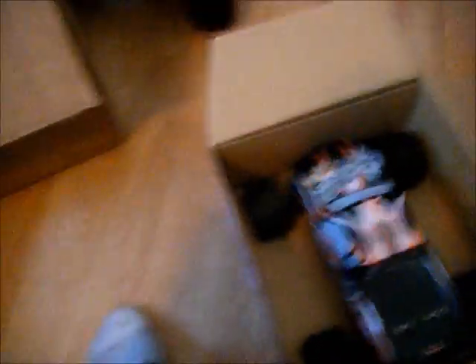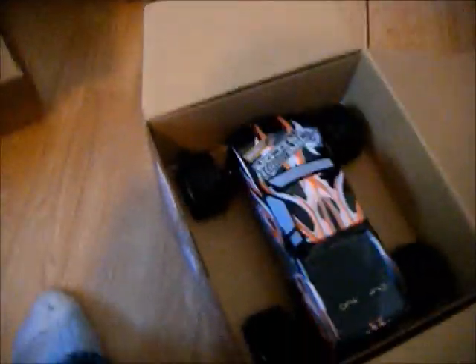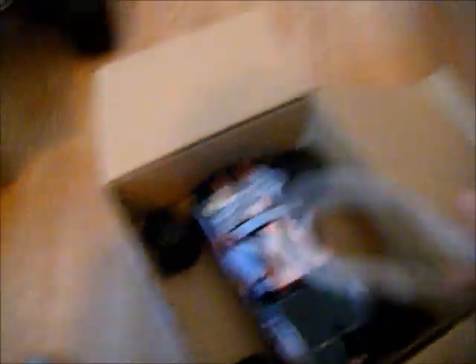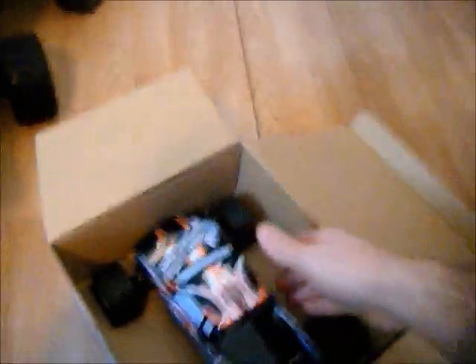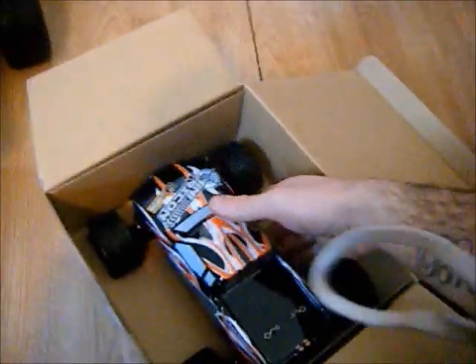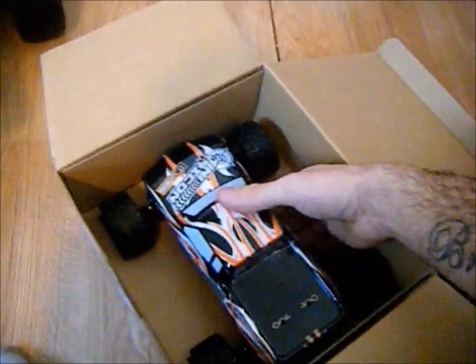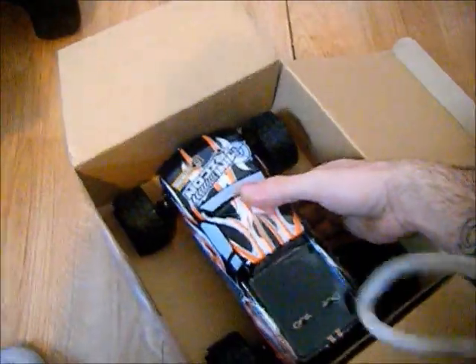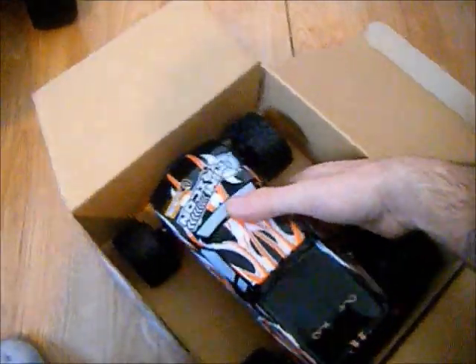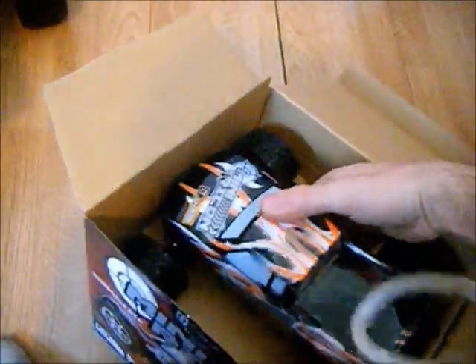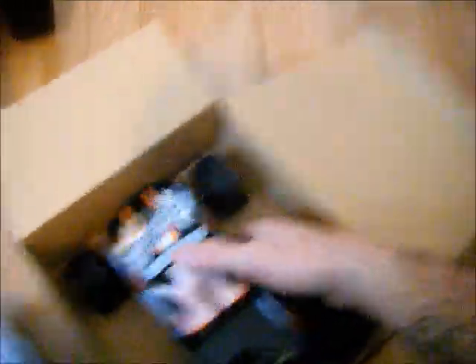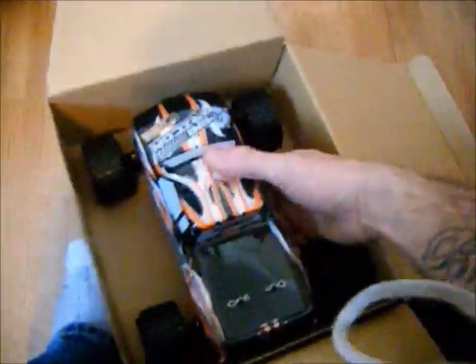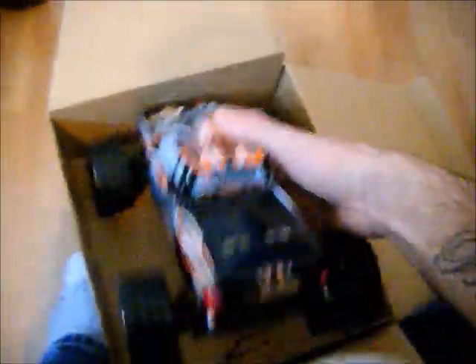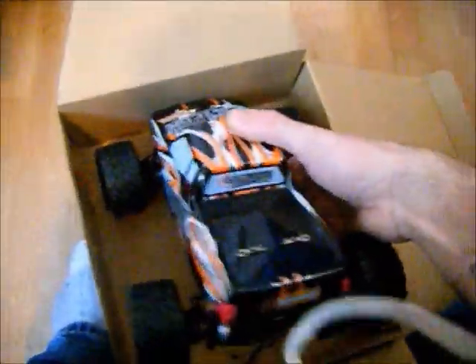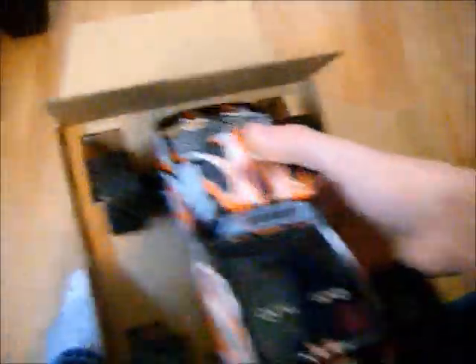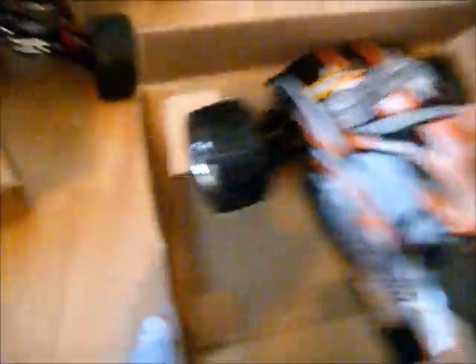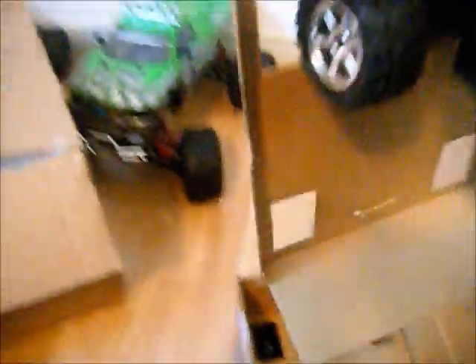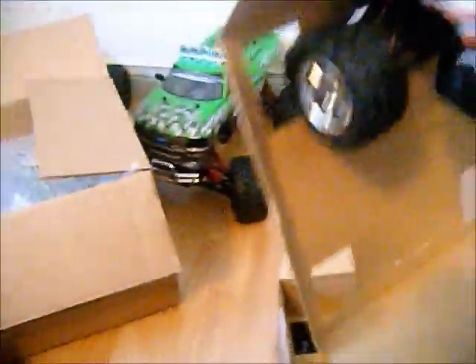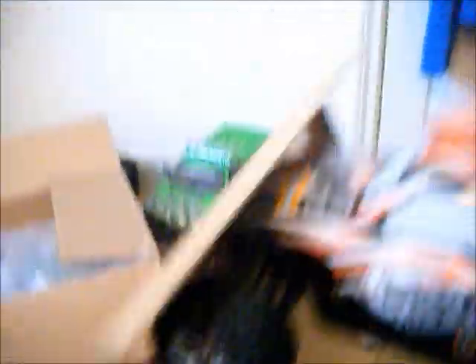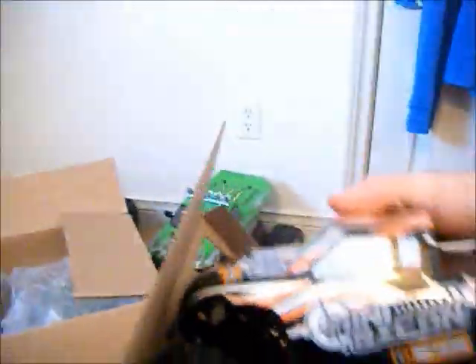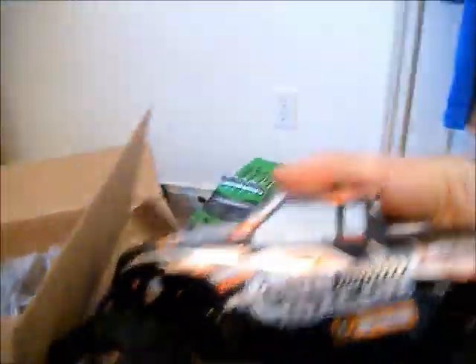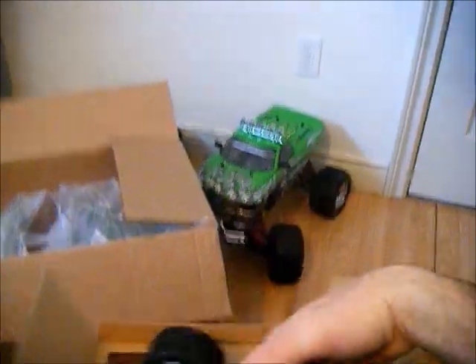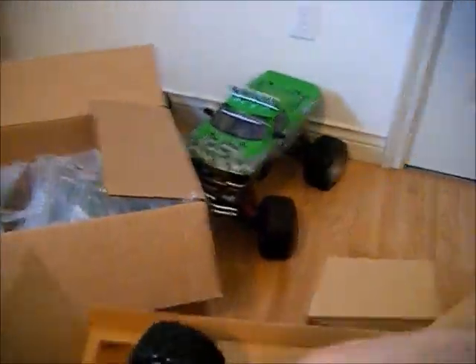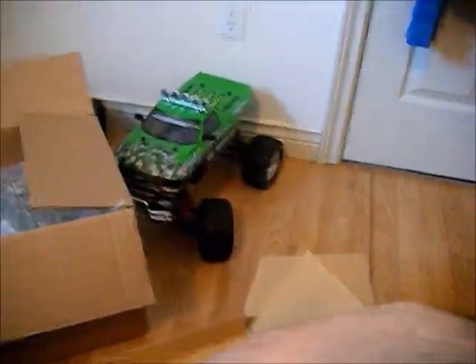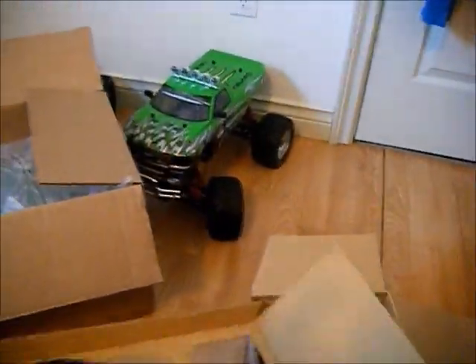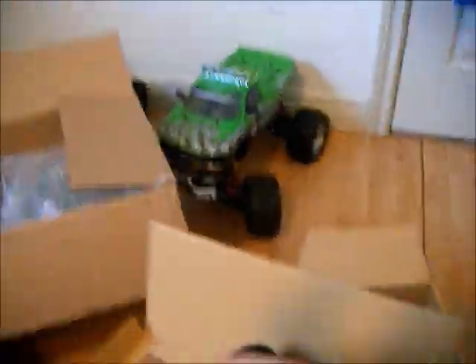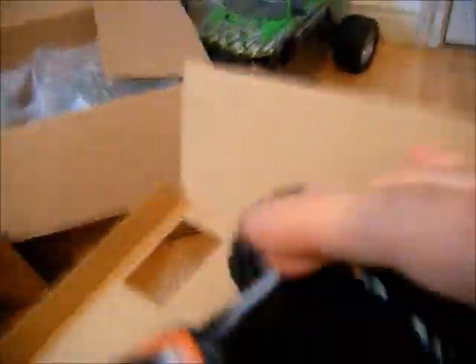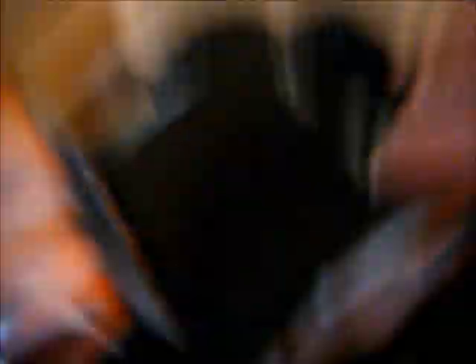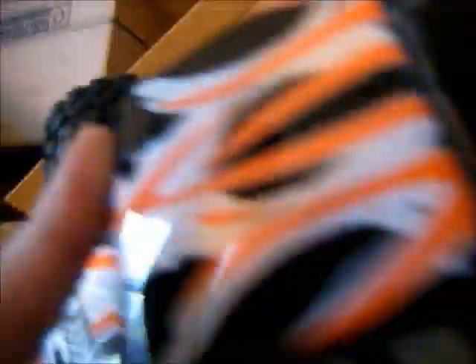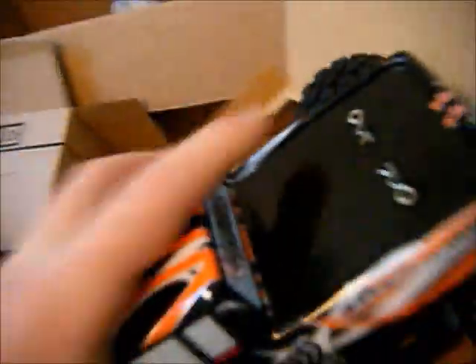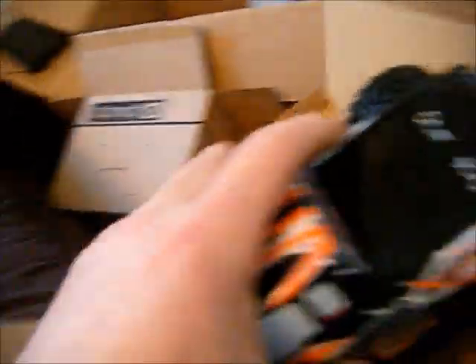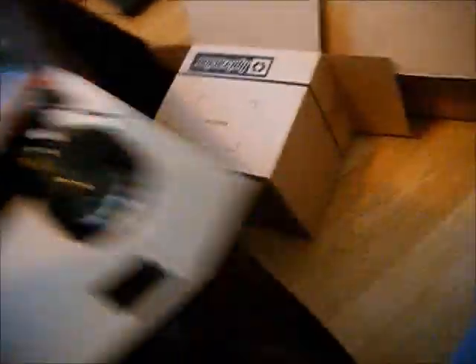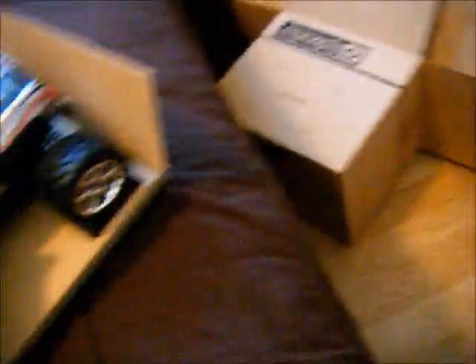There it is. Wow, I guess it is Mini. There it is.